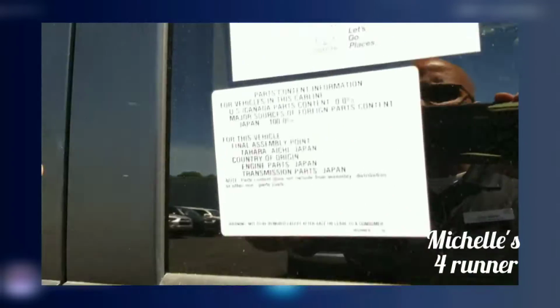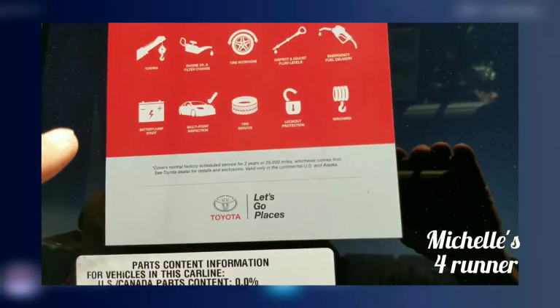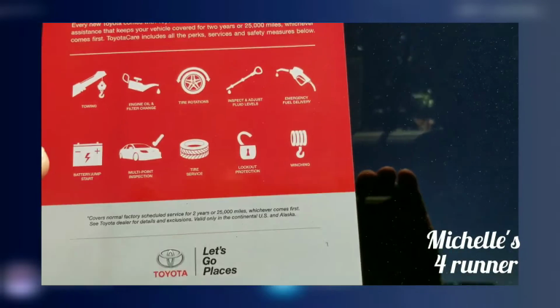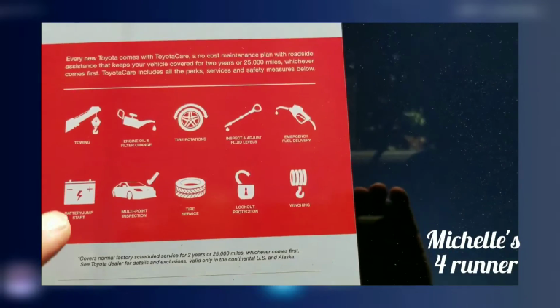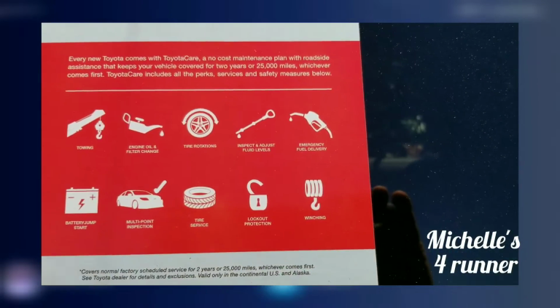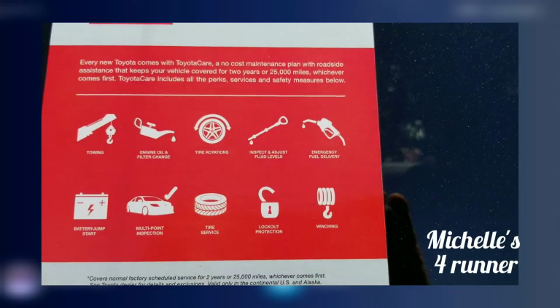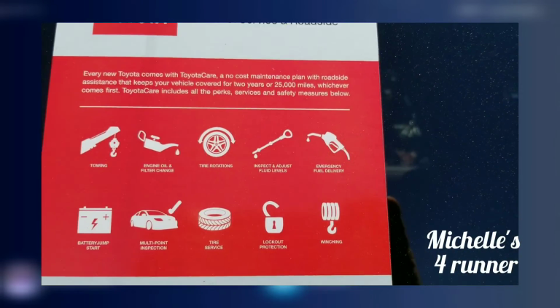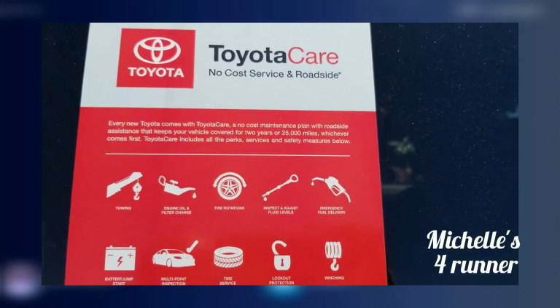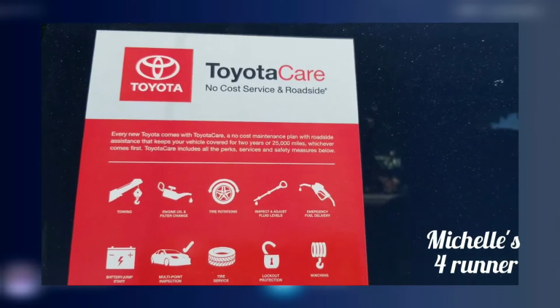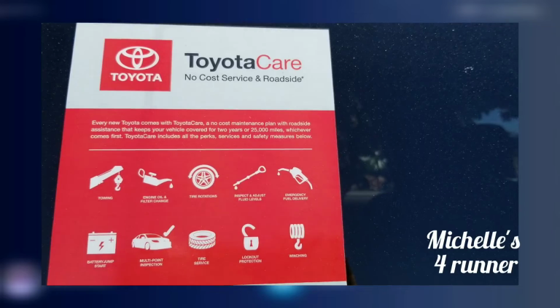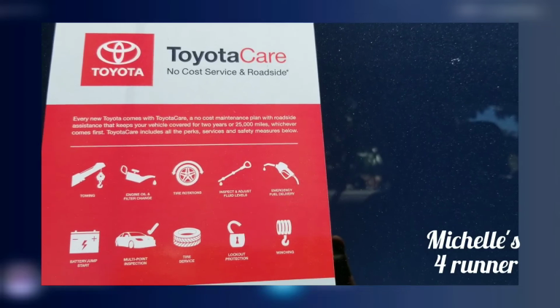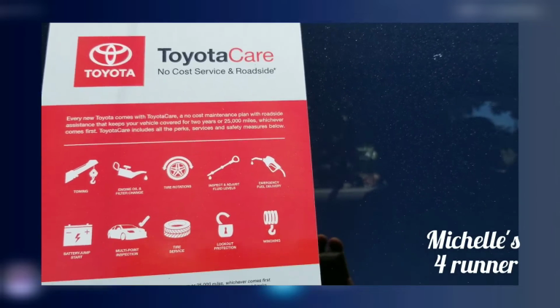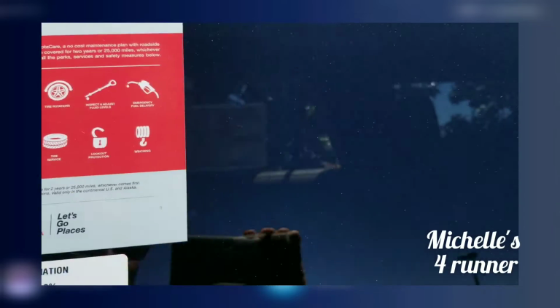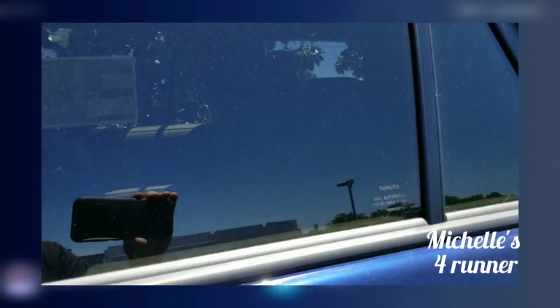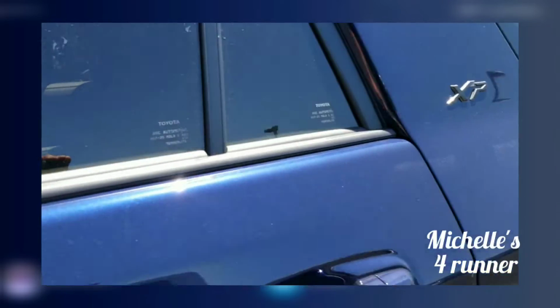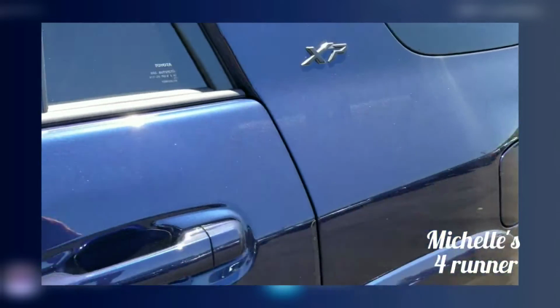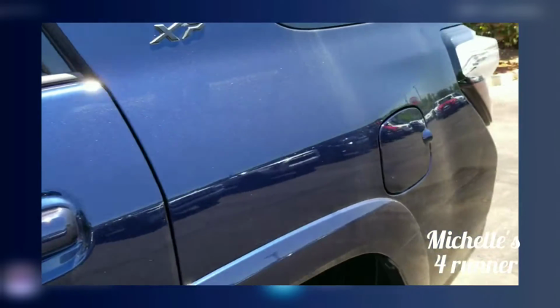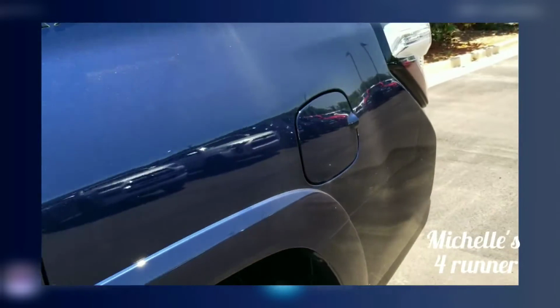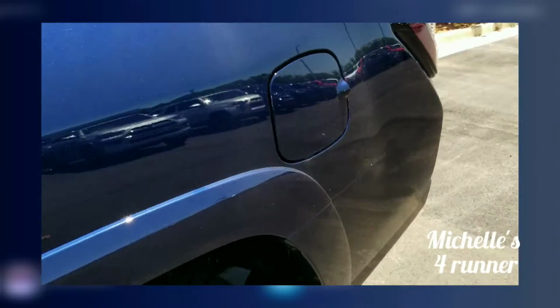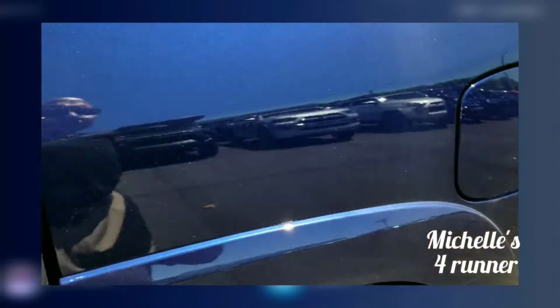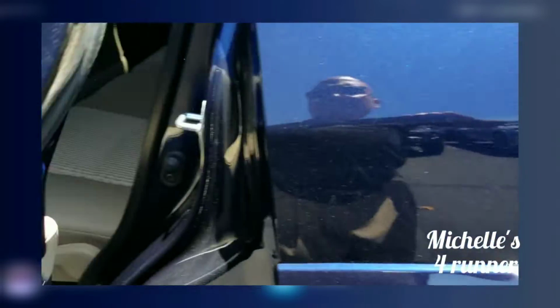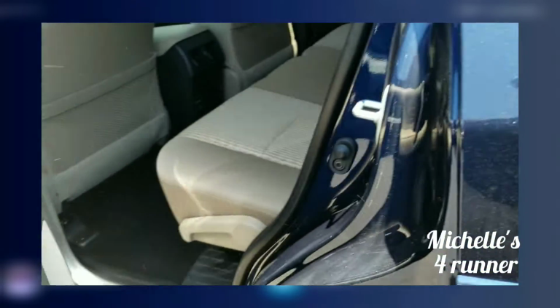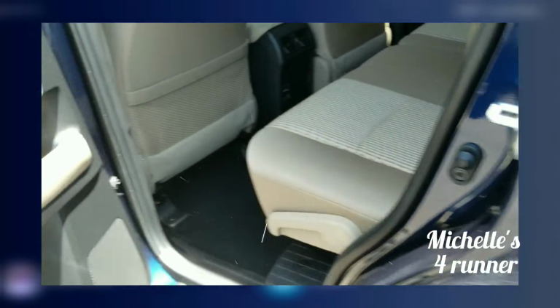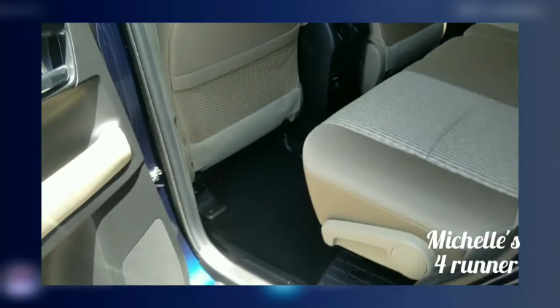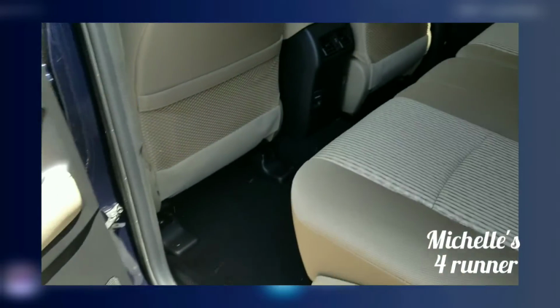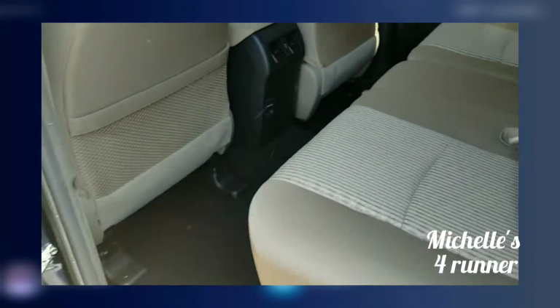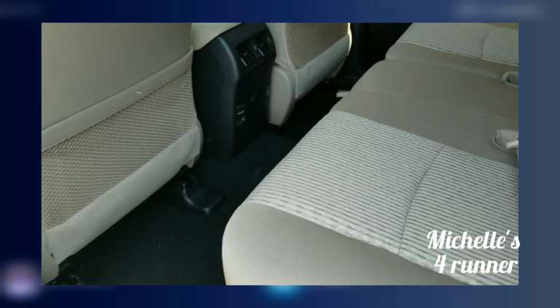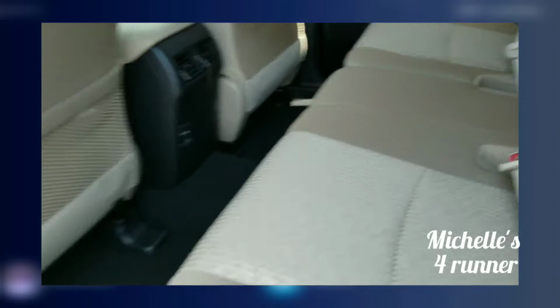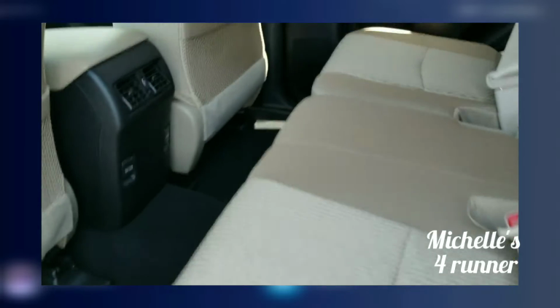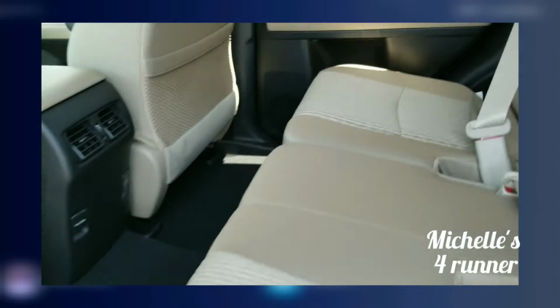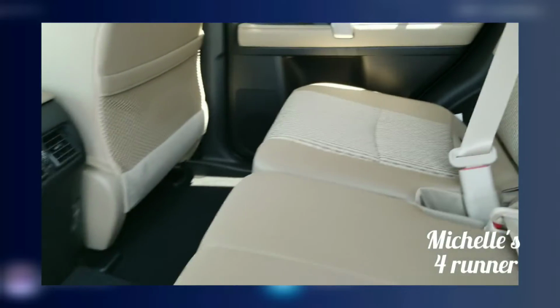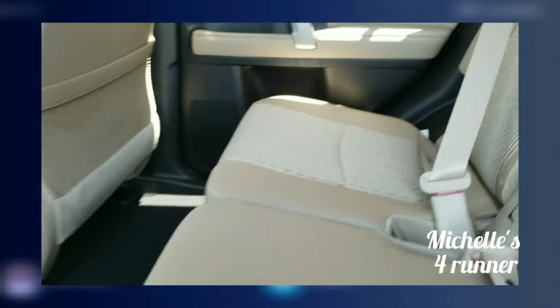You have two years of 25,000 miles of free maintenance — that's called Toyota Care. You also have free tires for life with us, and I can explain exactly how that works.